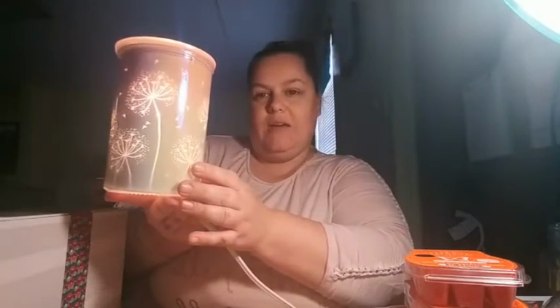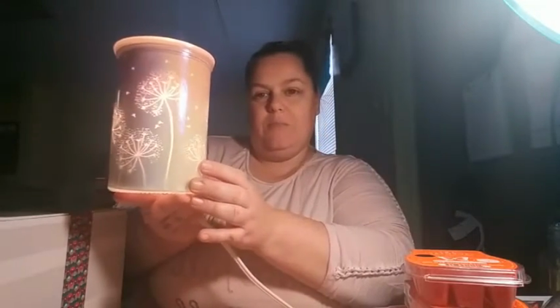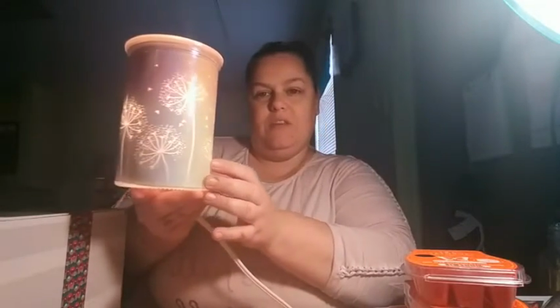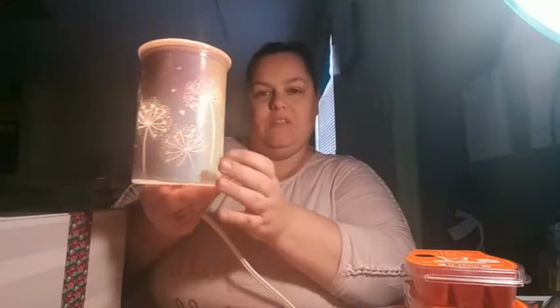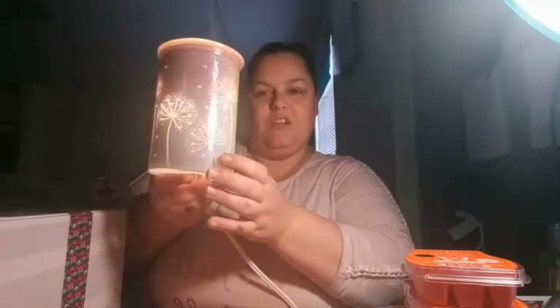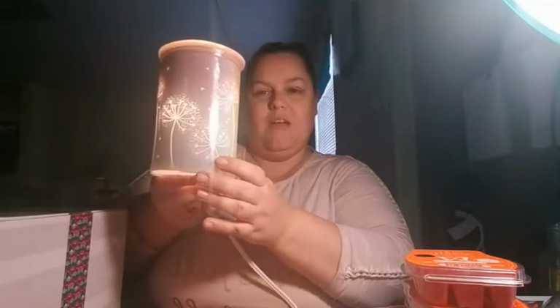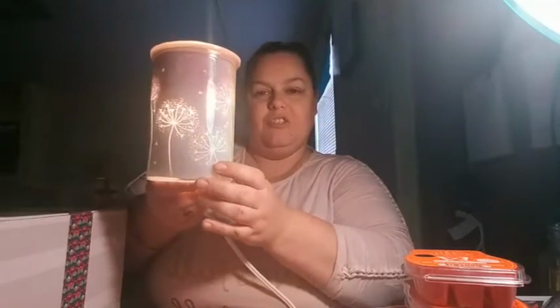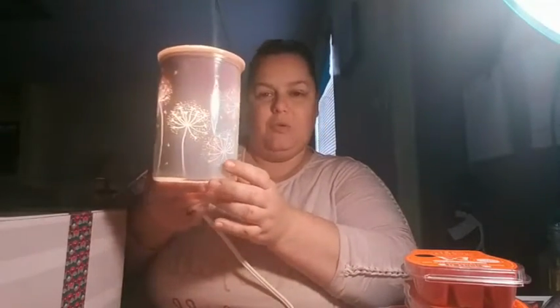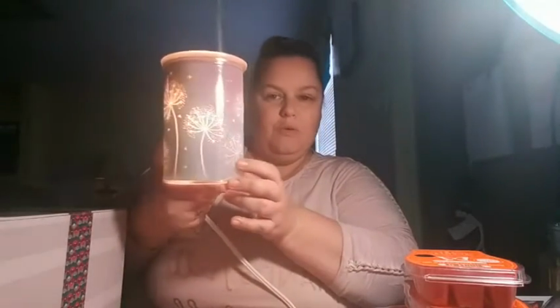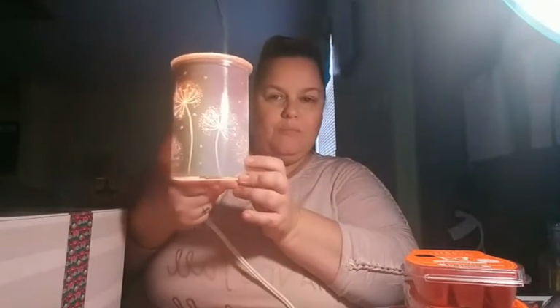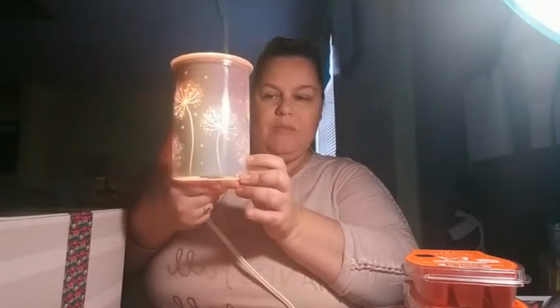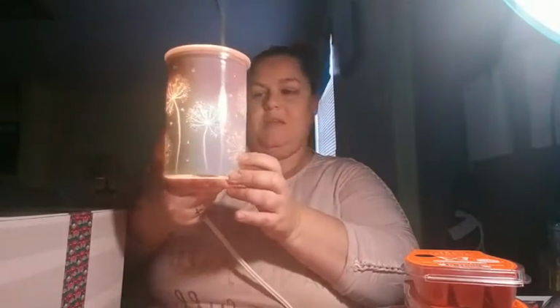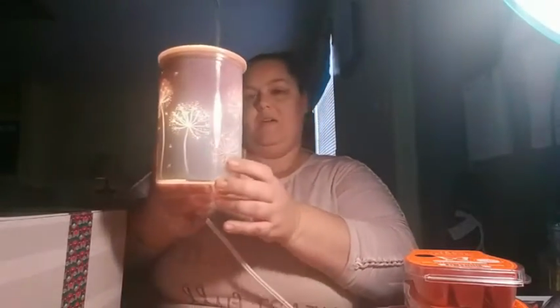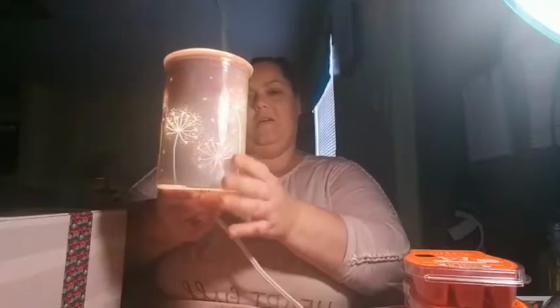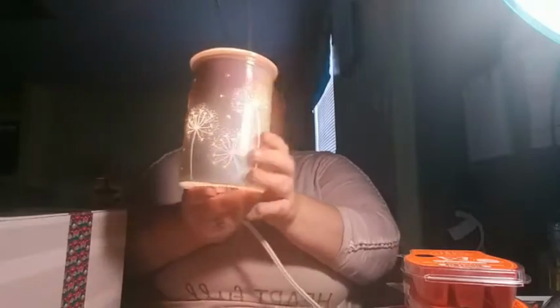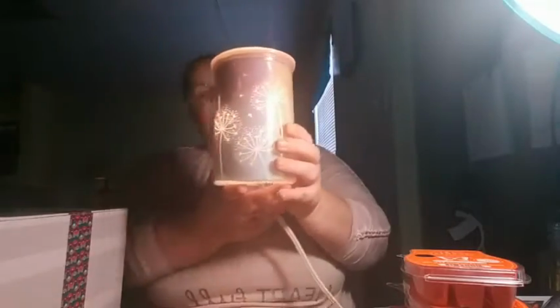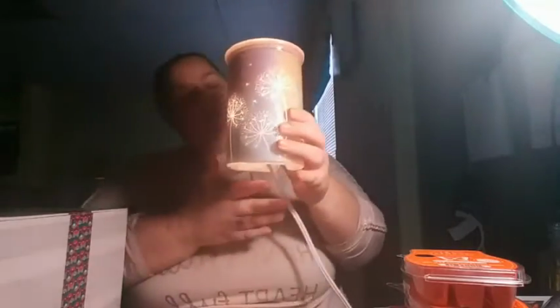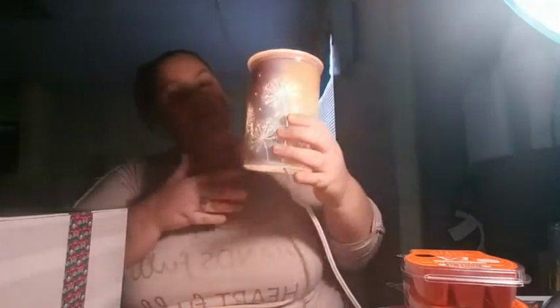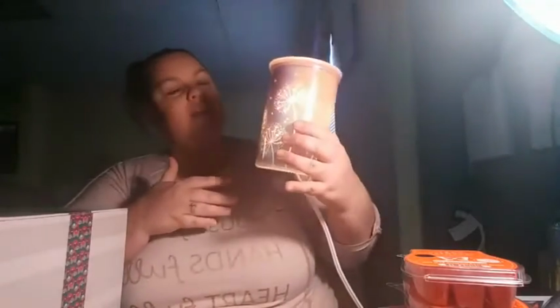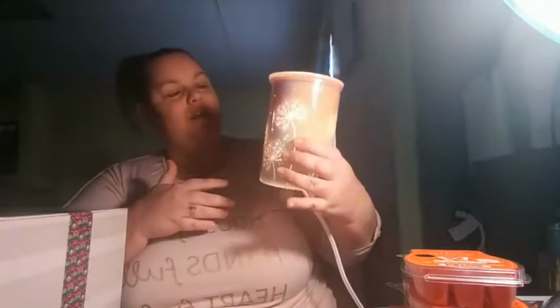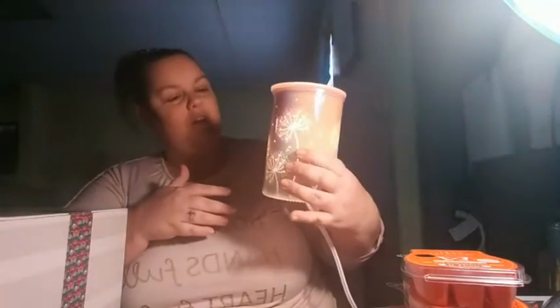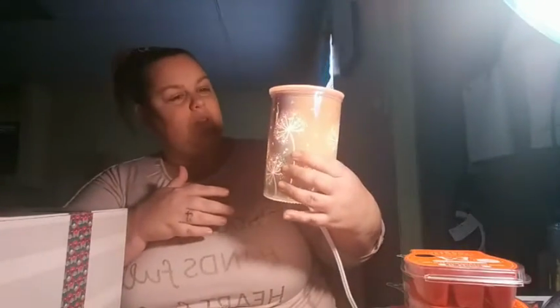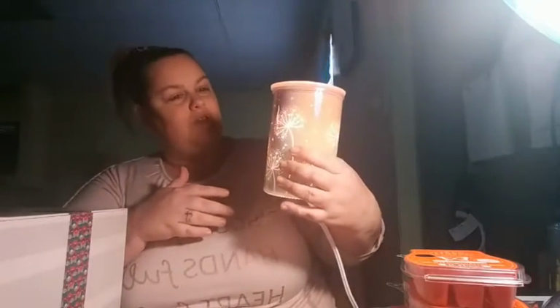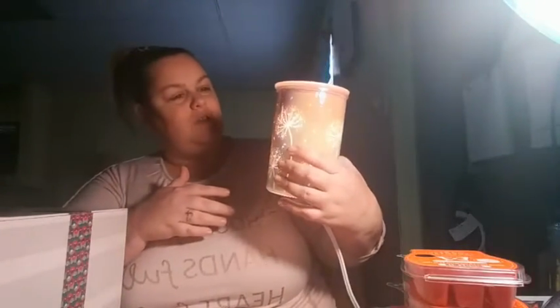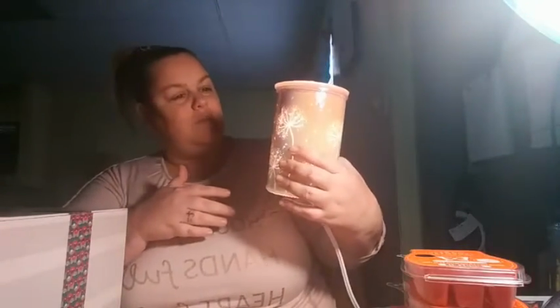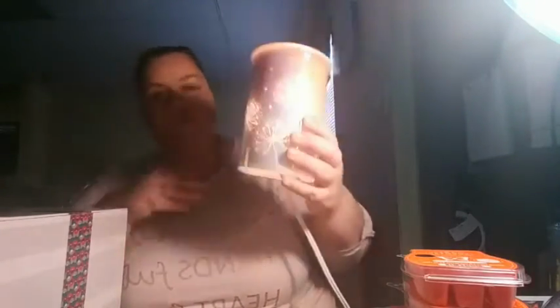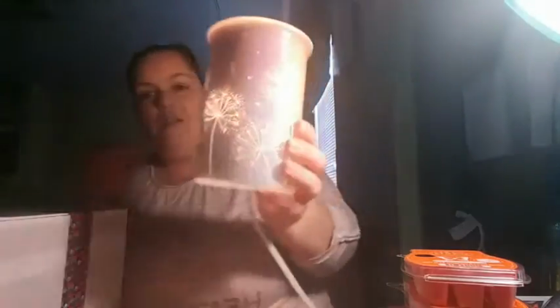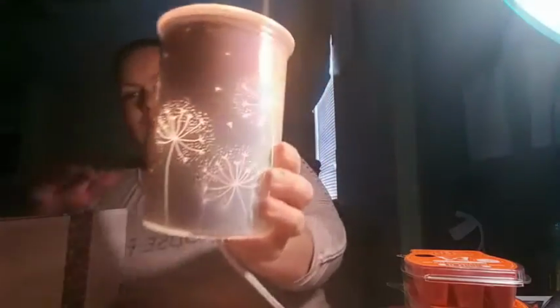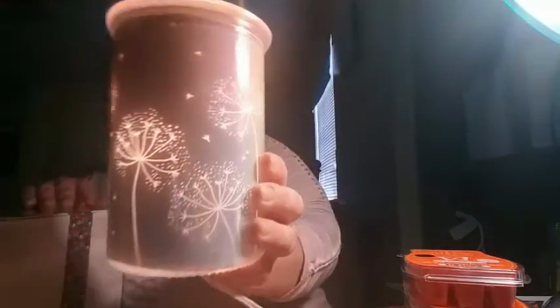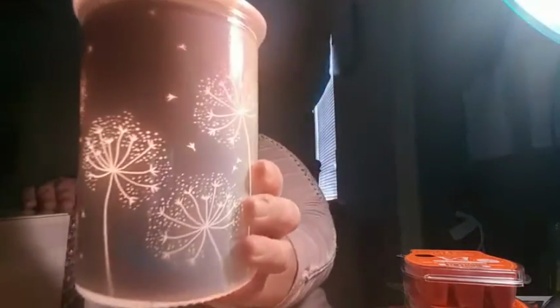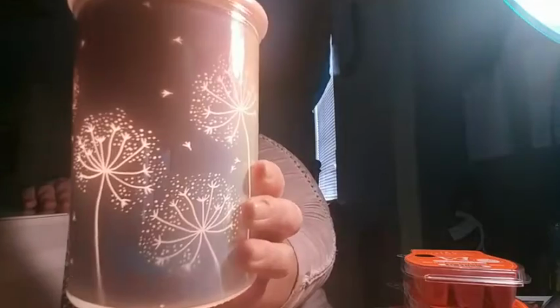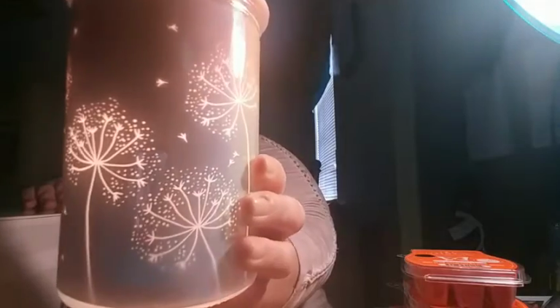I'm going to turn it on and show you. Oh my goodness, you guys — I'm going to put the other ones in to show you. That's just too cool. Video has nothing on what this actually looks like in person. That is so awesome.